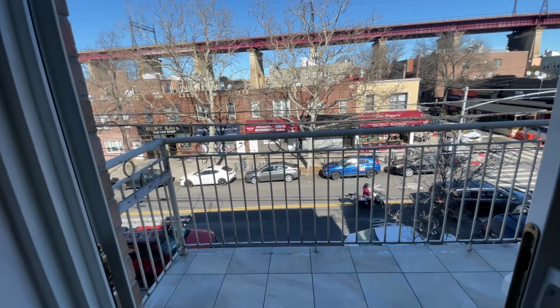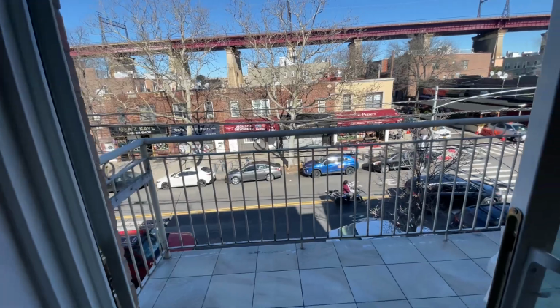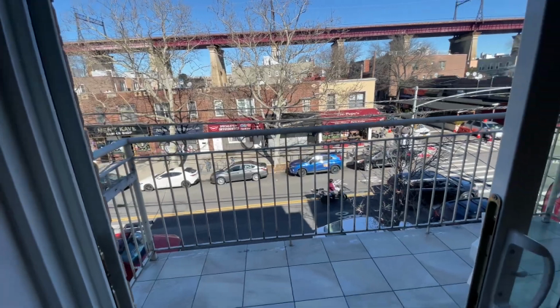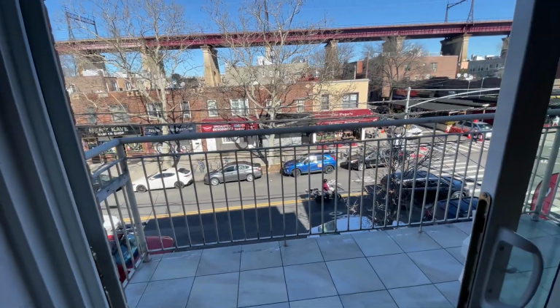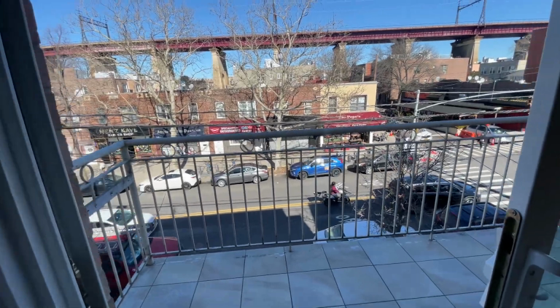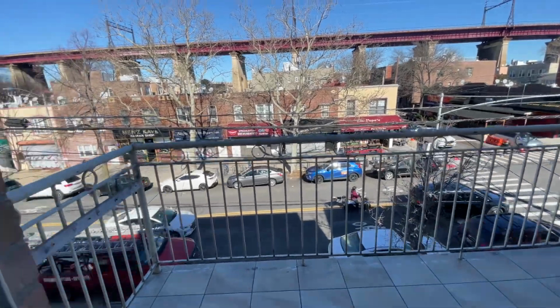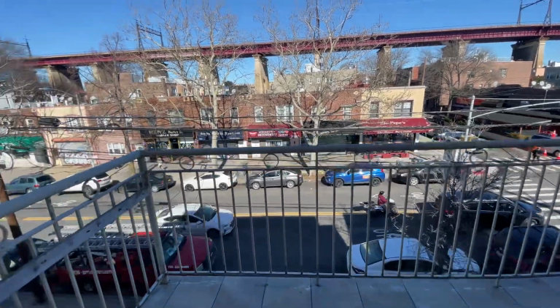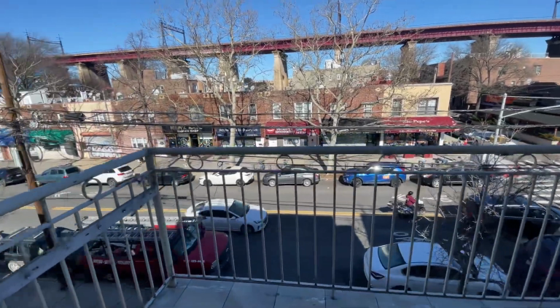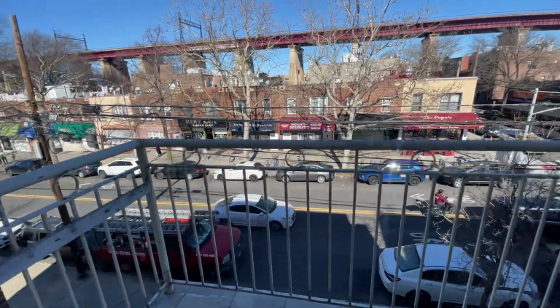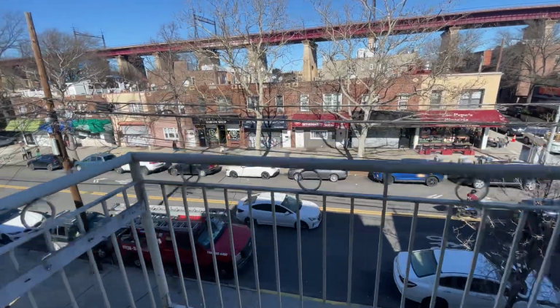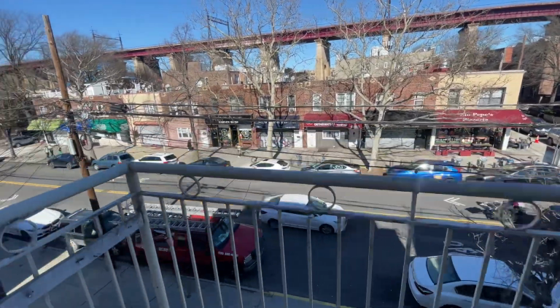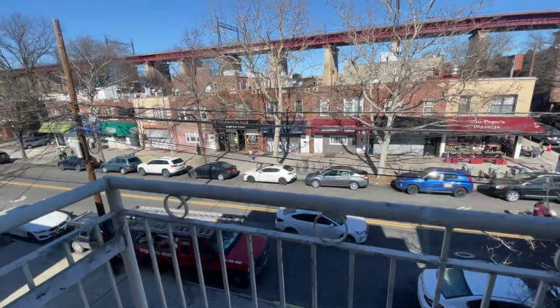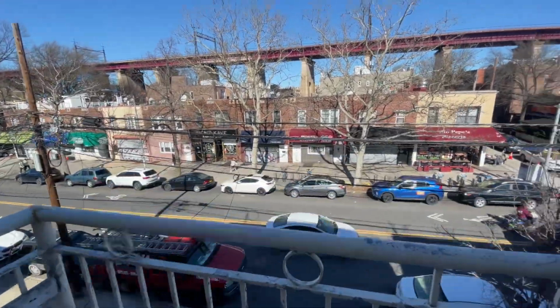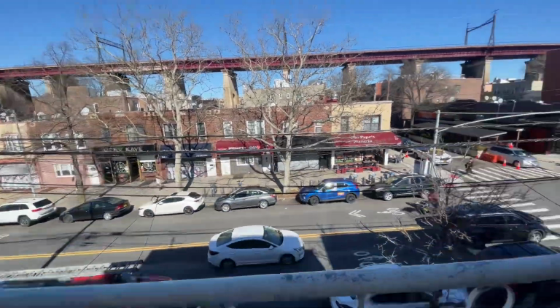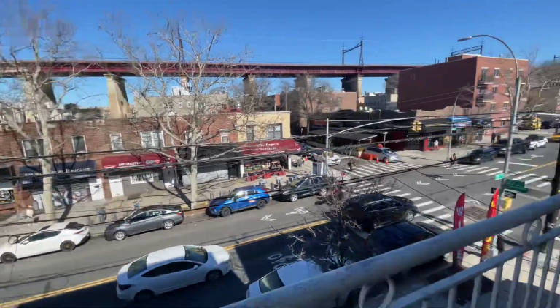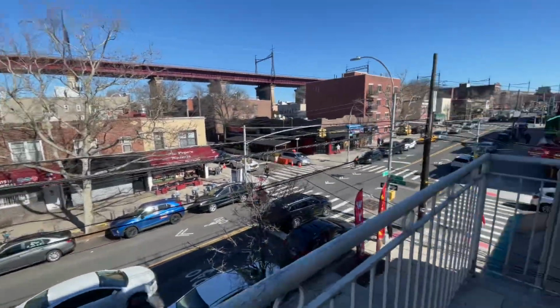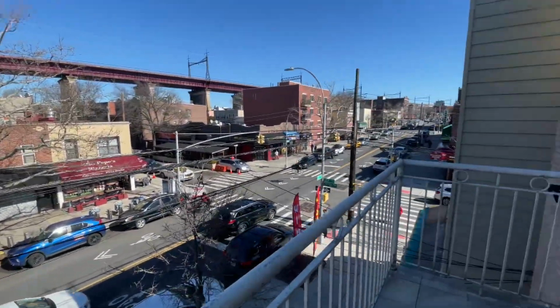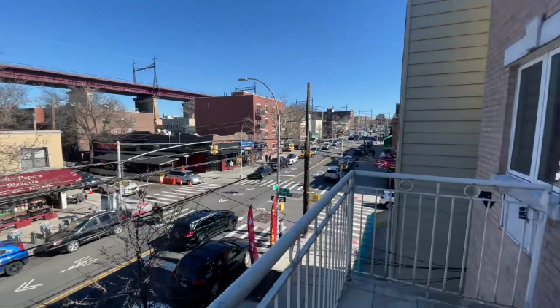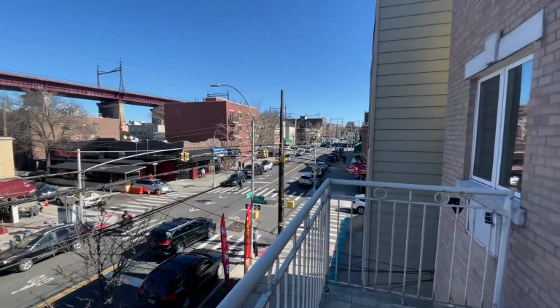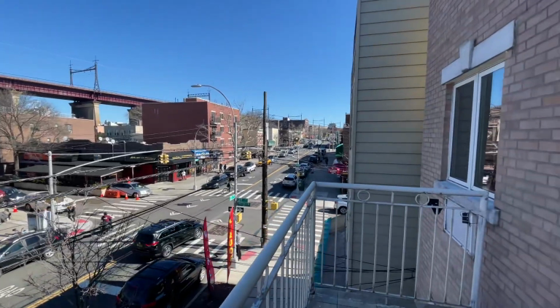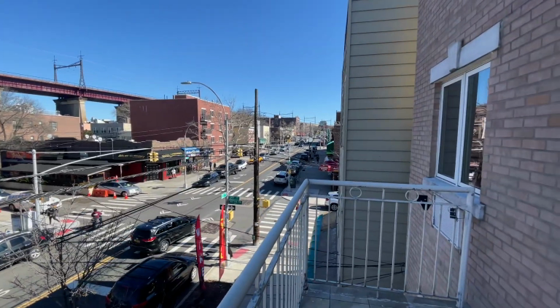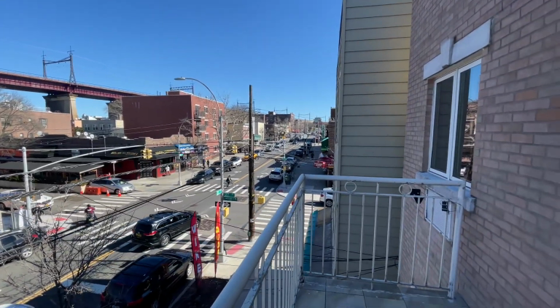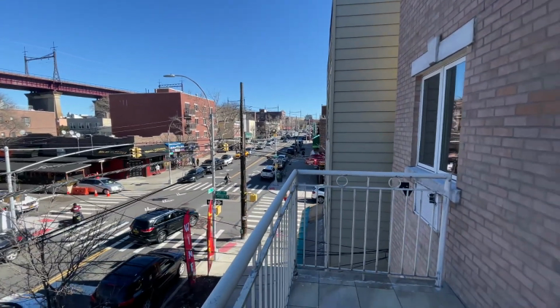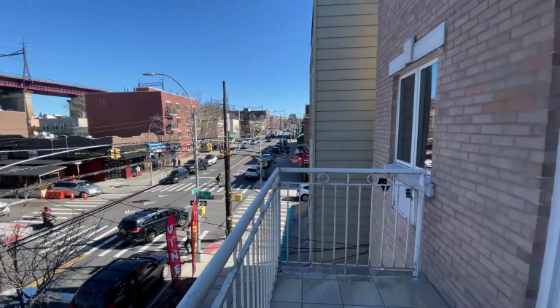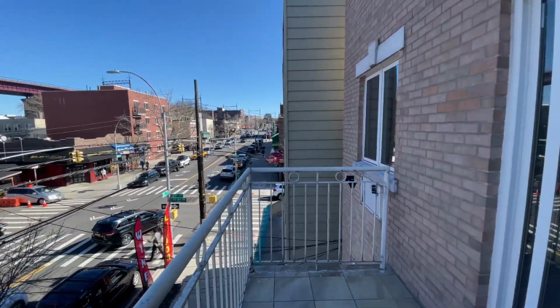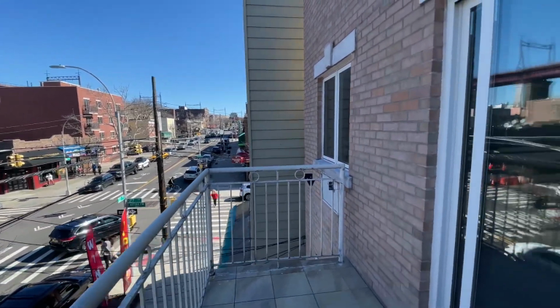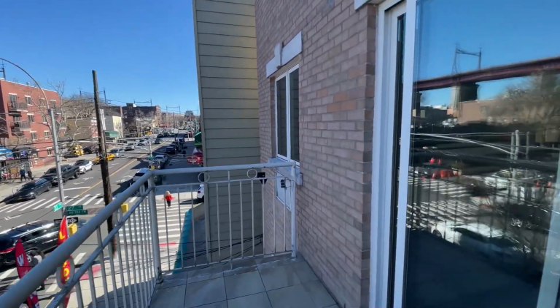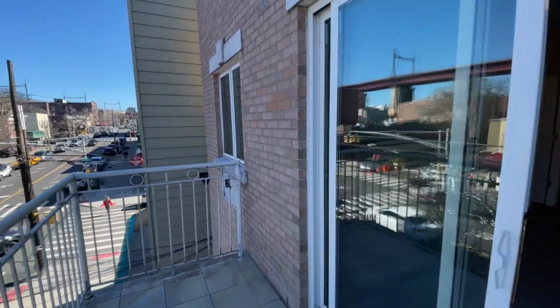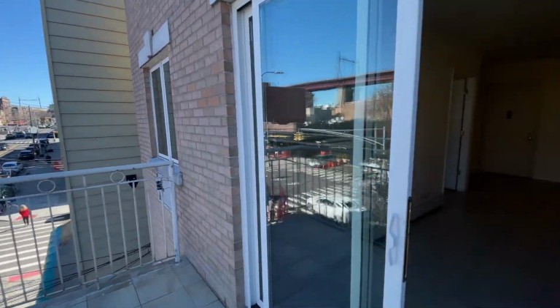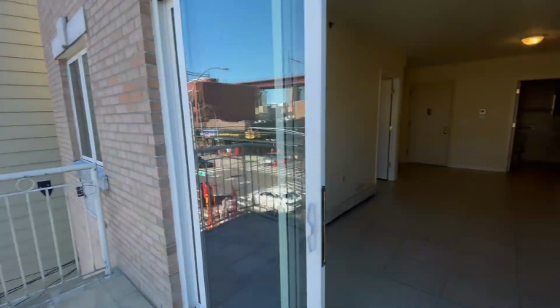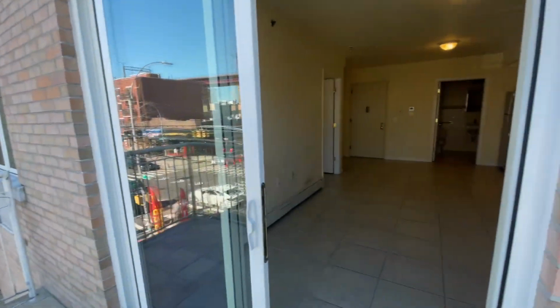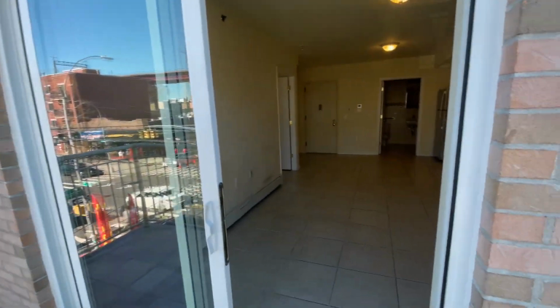Amazing balcony. We're right on 23rd Avenue here, about four blocks from the N and W trains. New construction building.